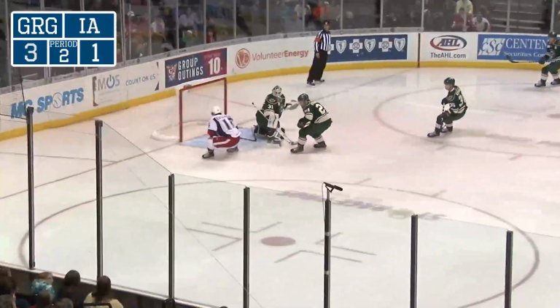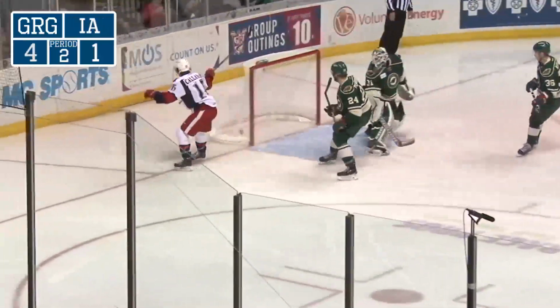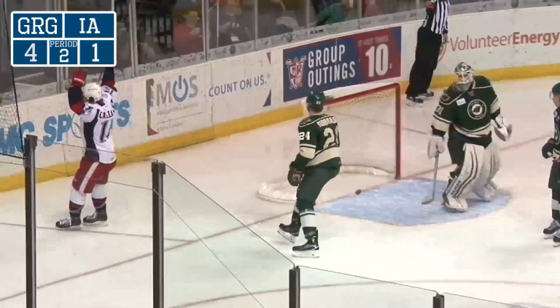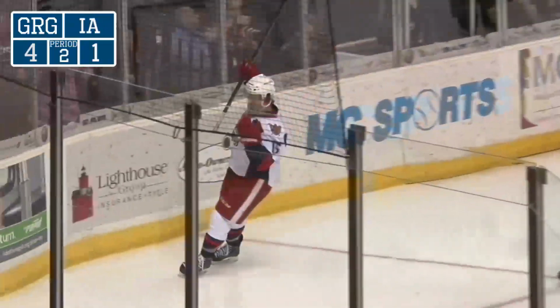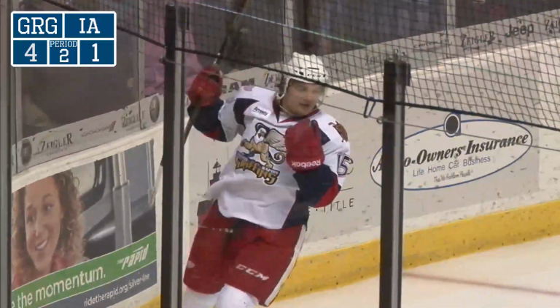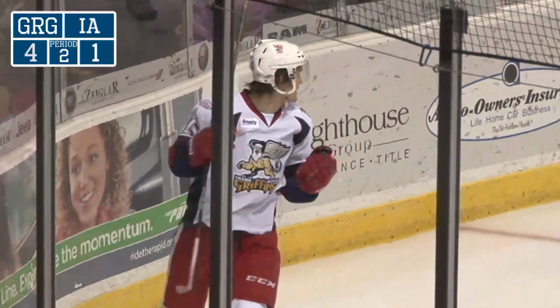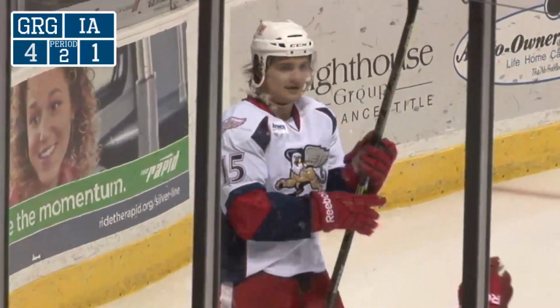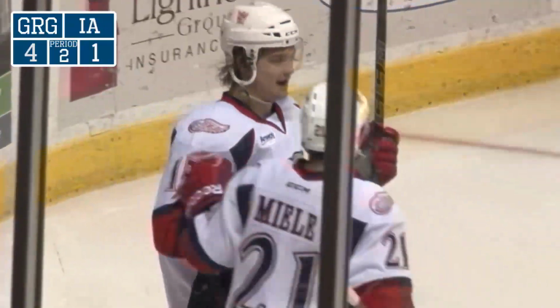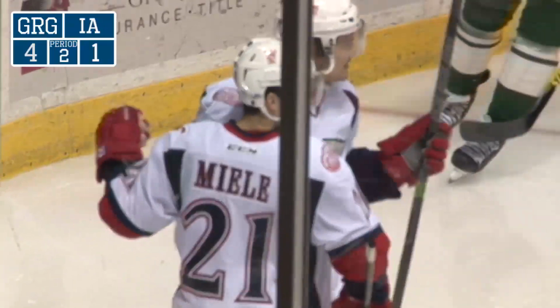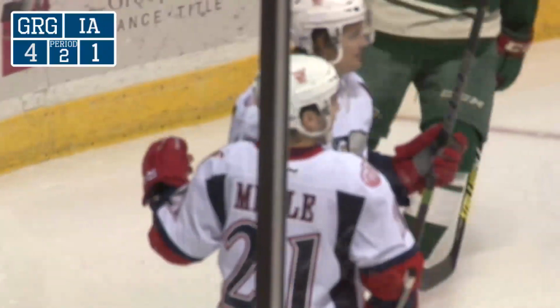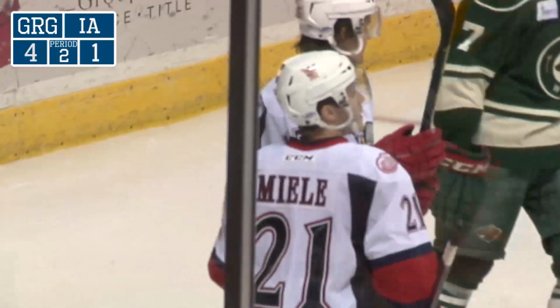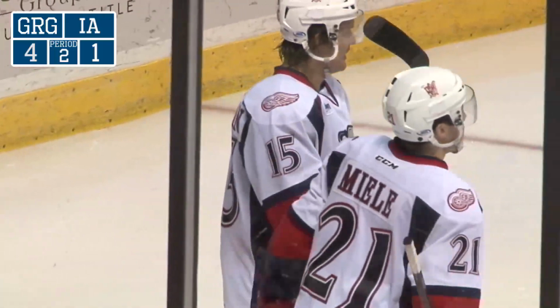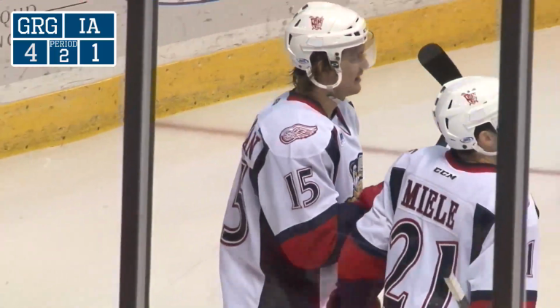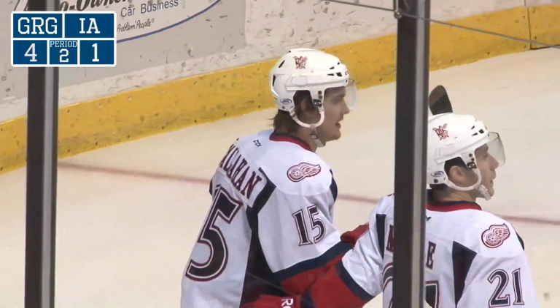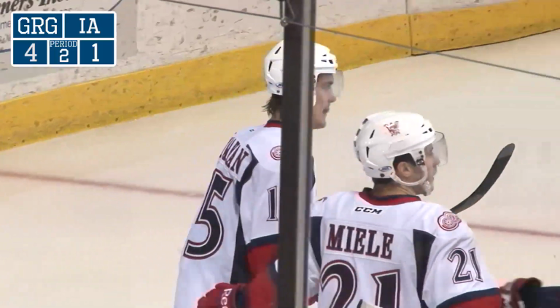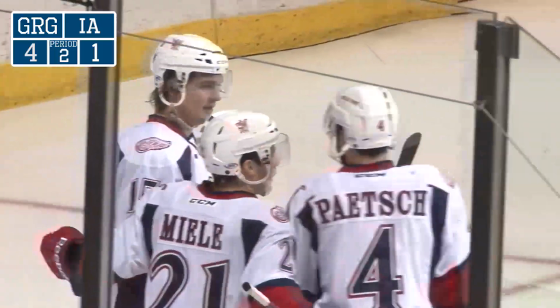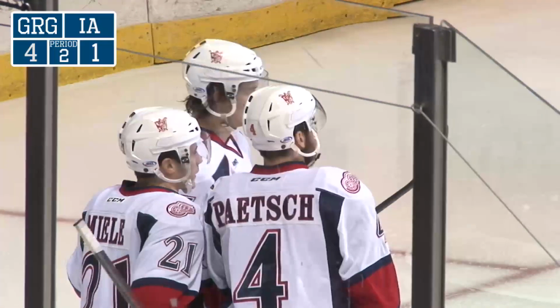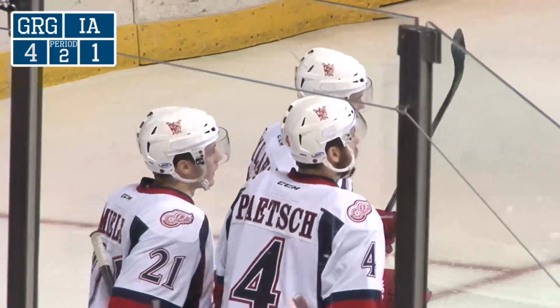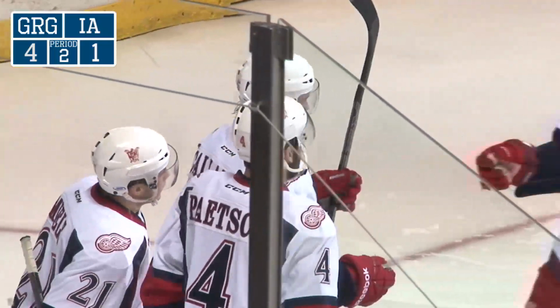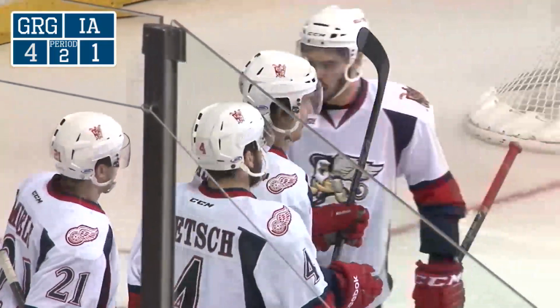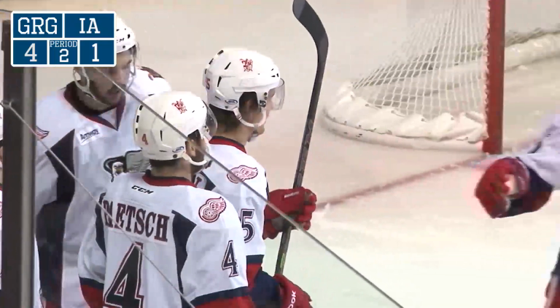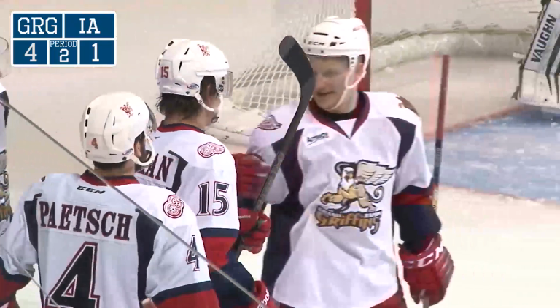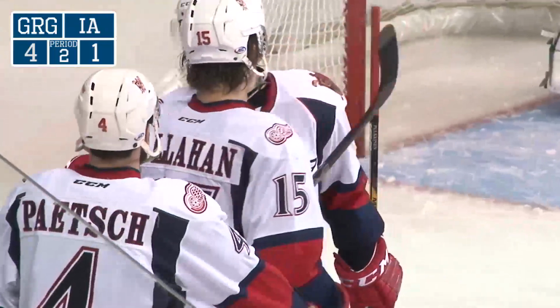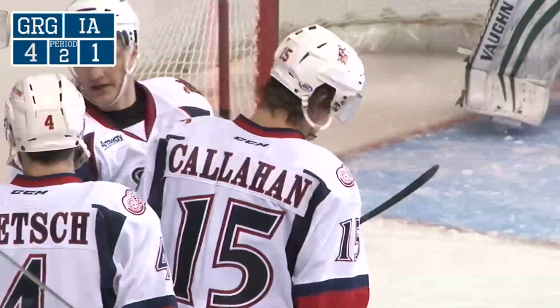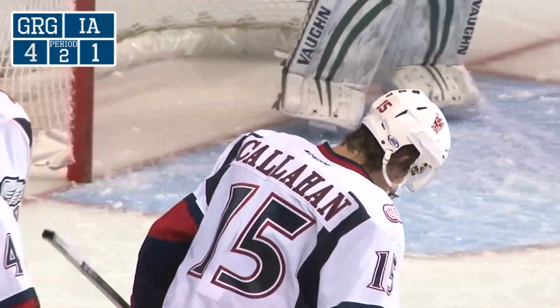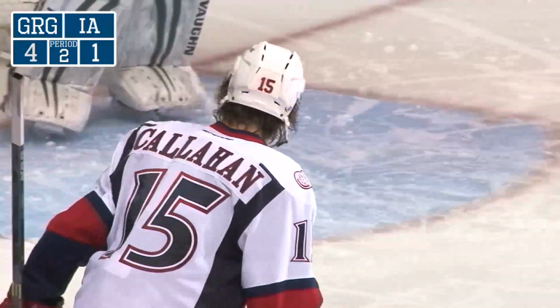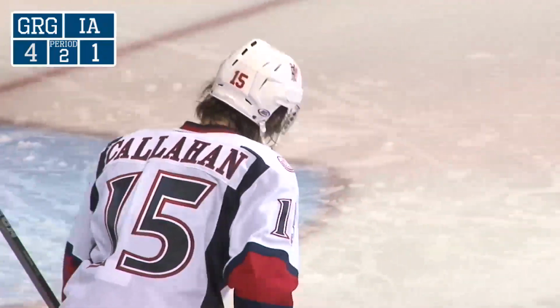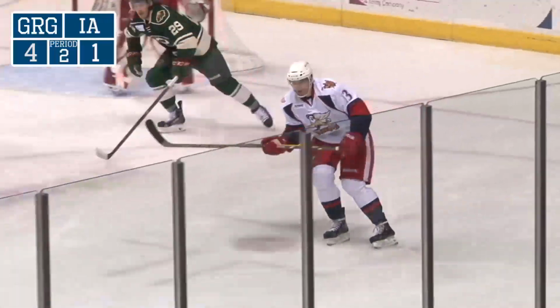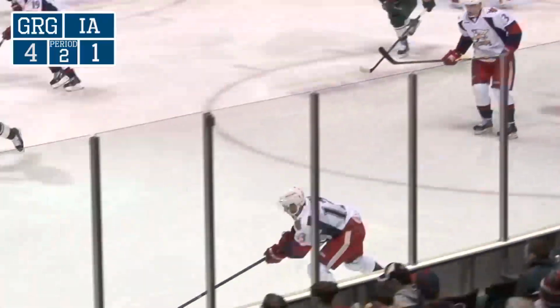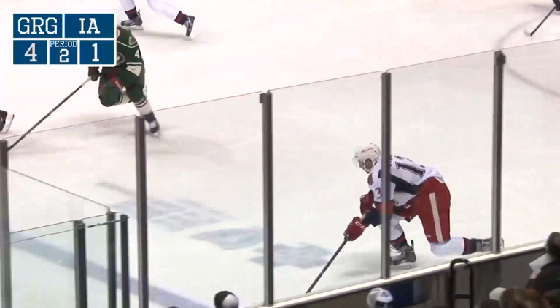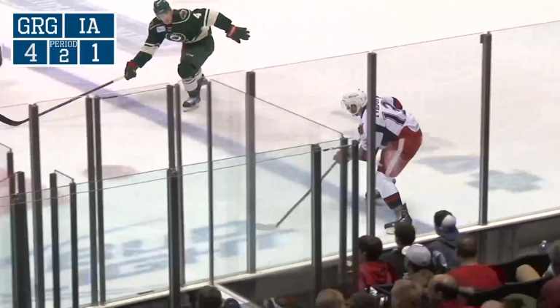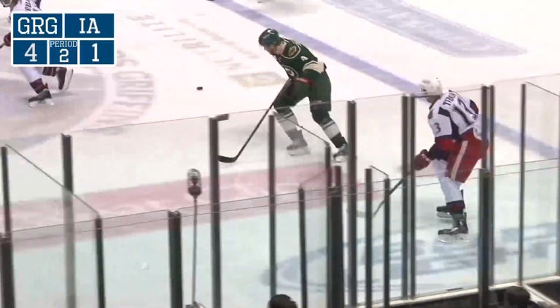Look out — right in front, score! Can you believe that? They just threw it at the net and it went off the leg. And the sneaky play of Mitch Callahan, and the Griffins get a power play goal.